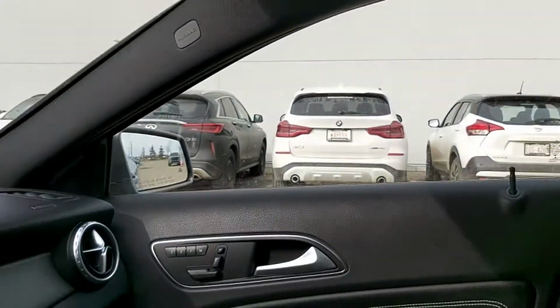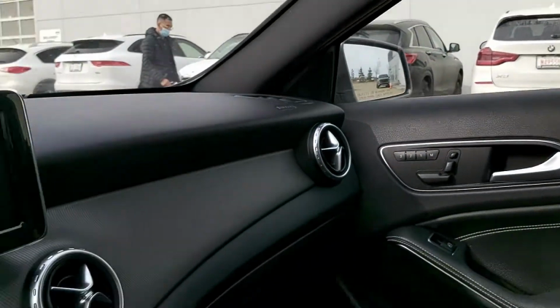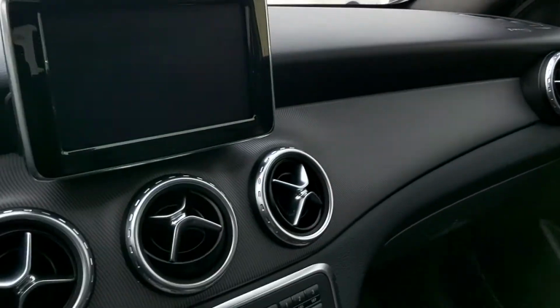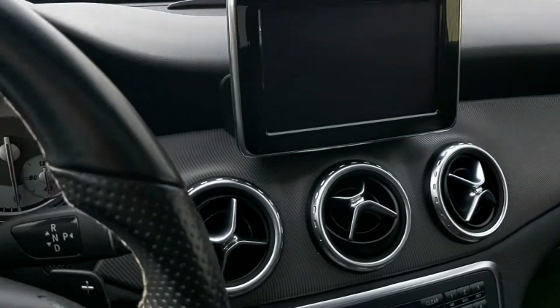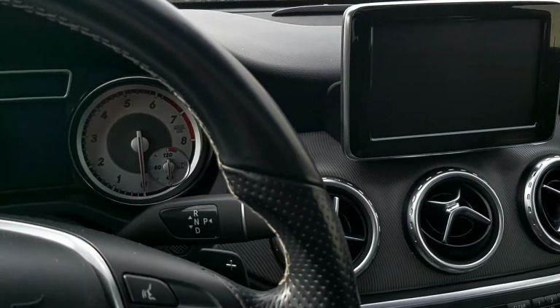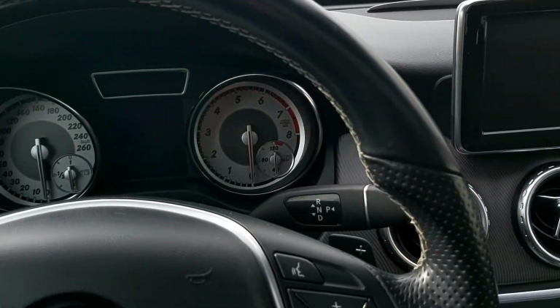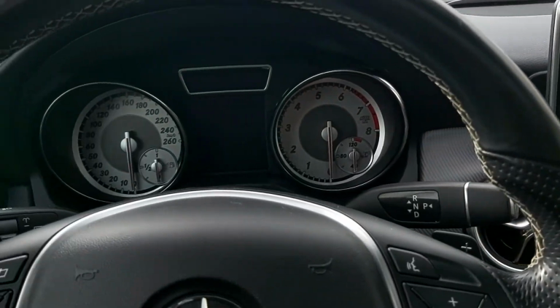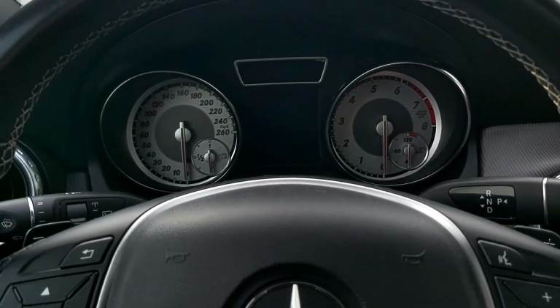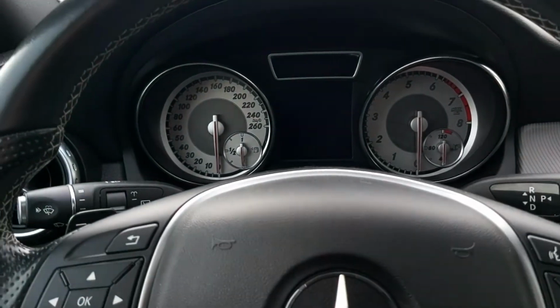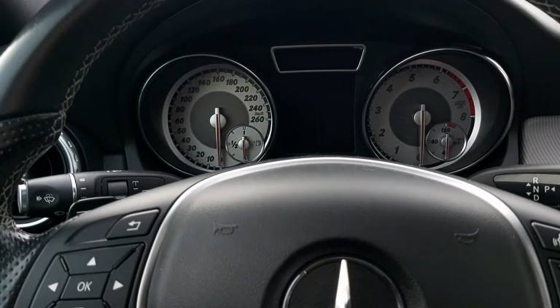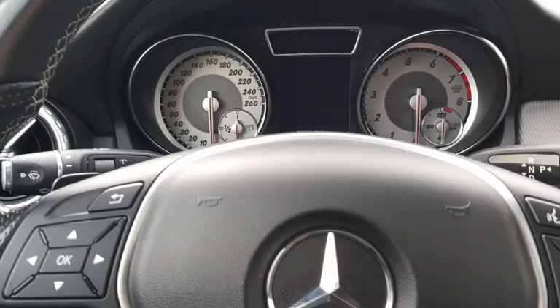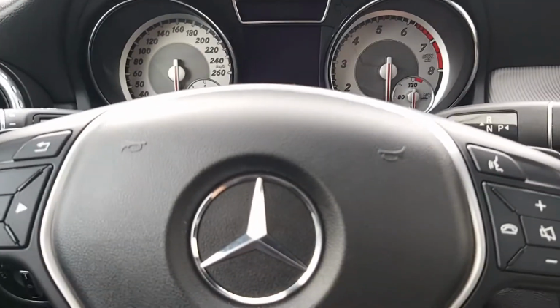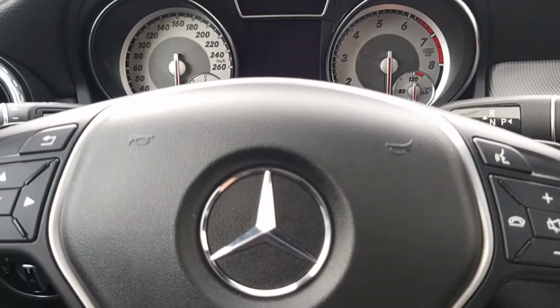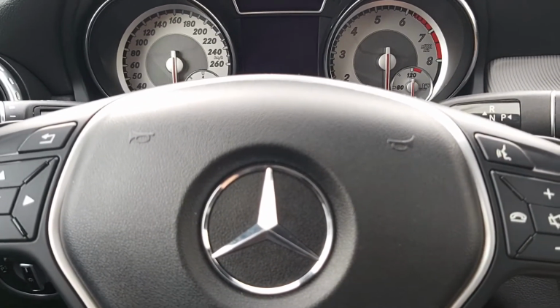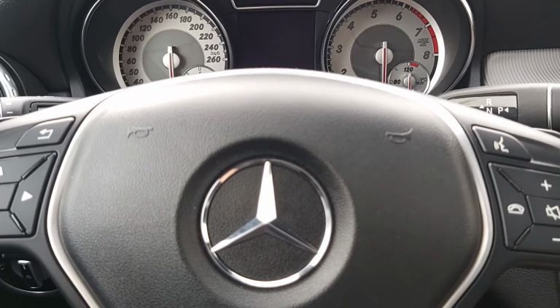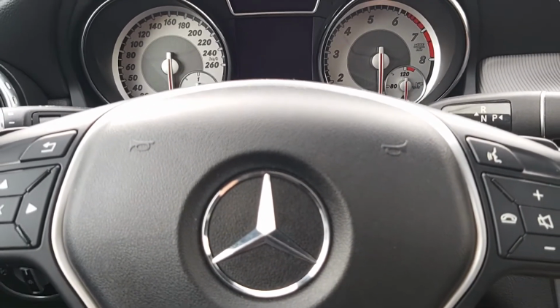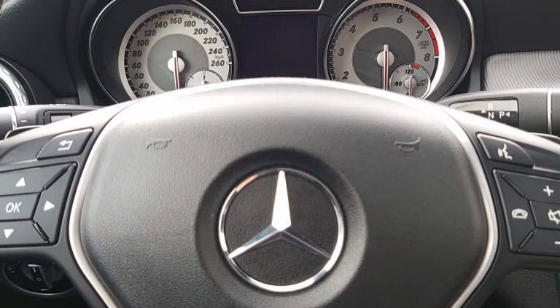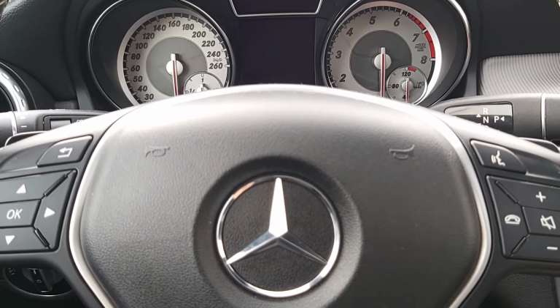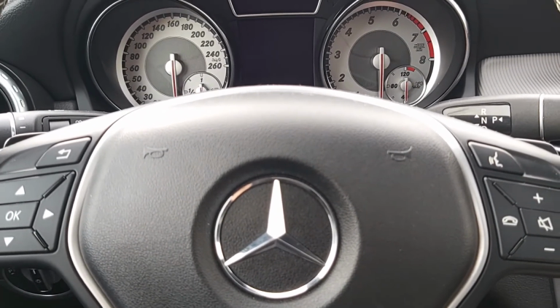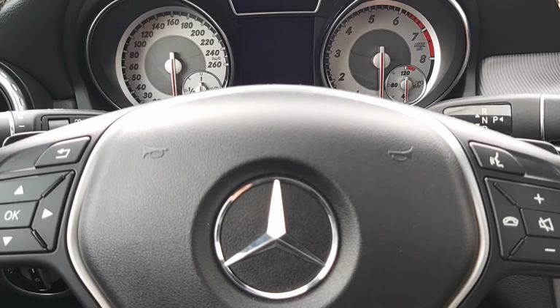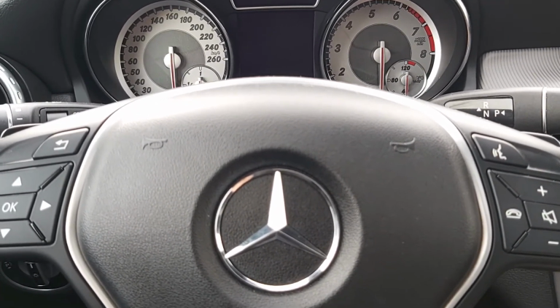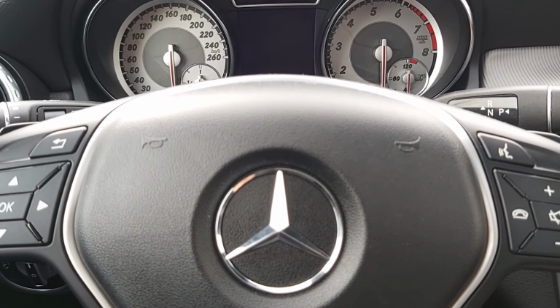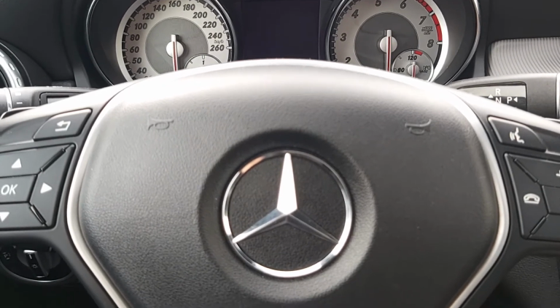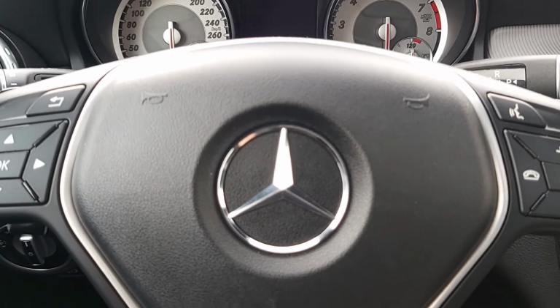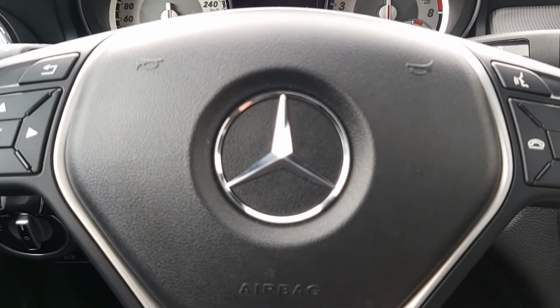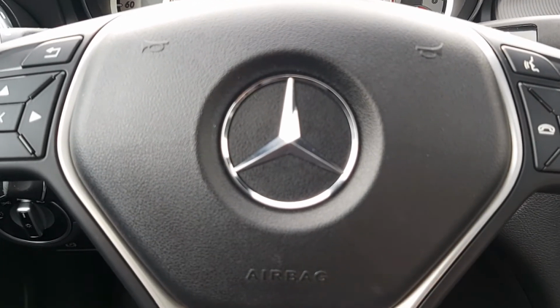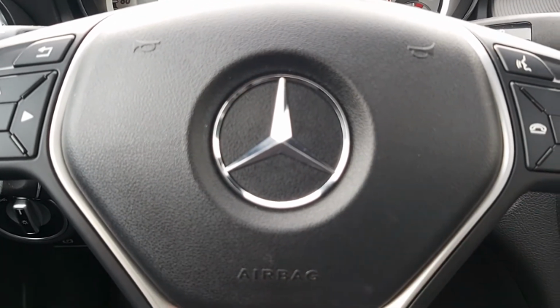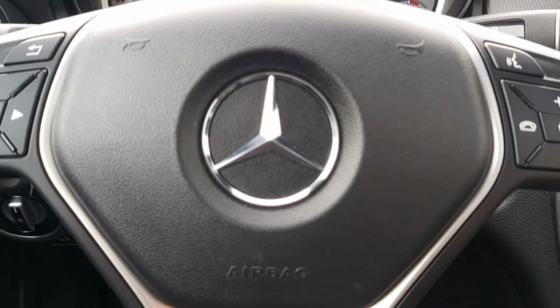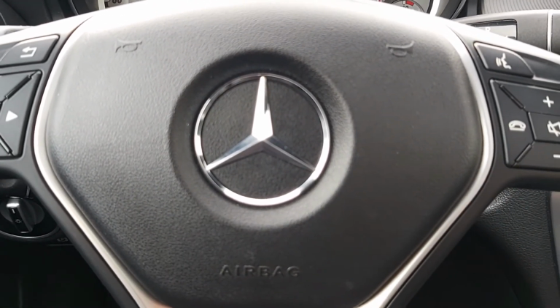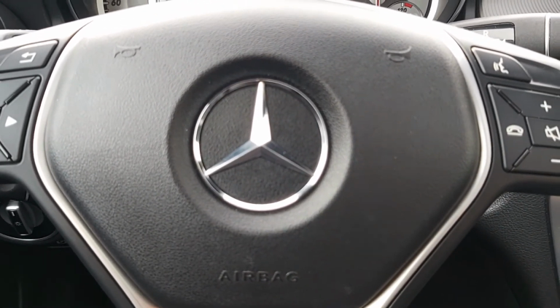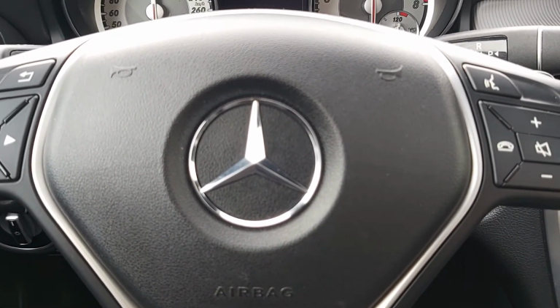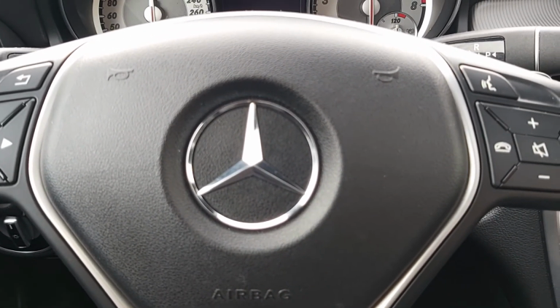So just a great car at a great price. Come on down, take a look, give us a call at 780-733-8980. Ask for Todd — I'll be happy to get you behind the wheel of this amazing vehicle. Thanks again.